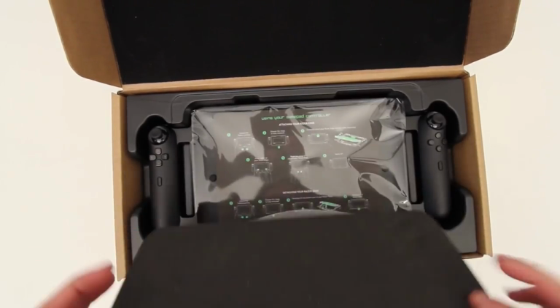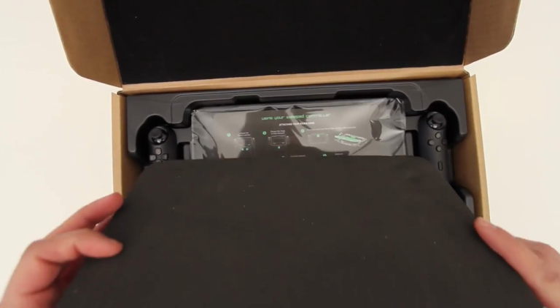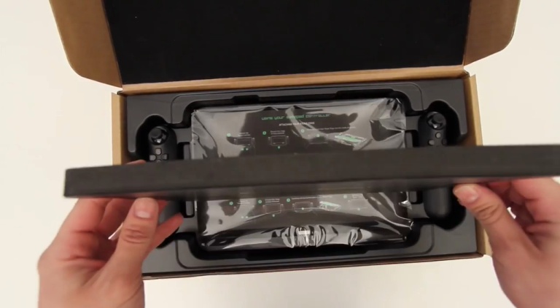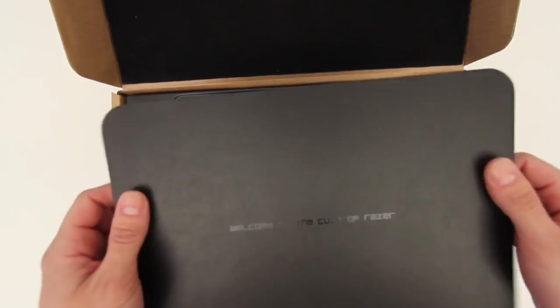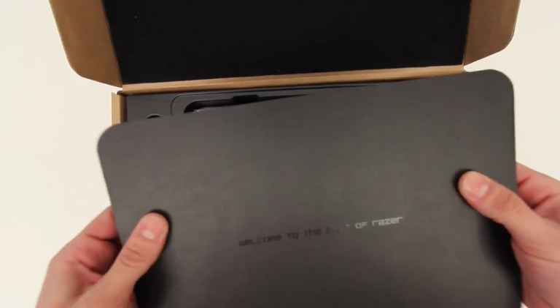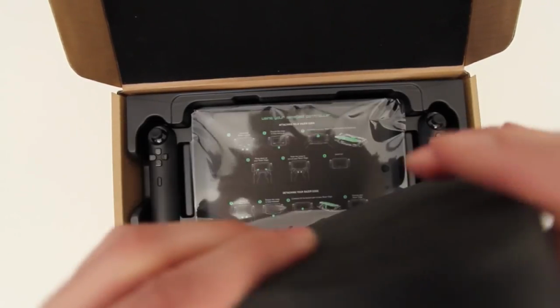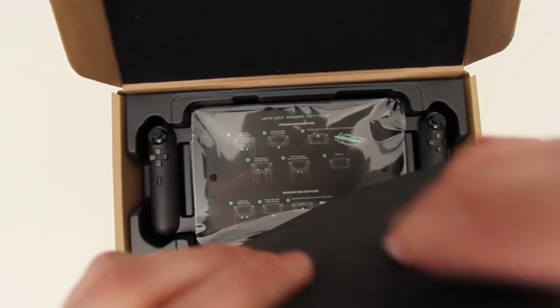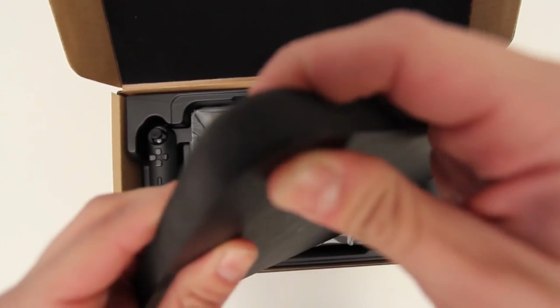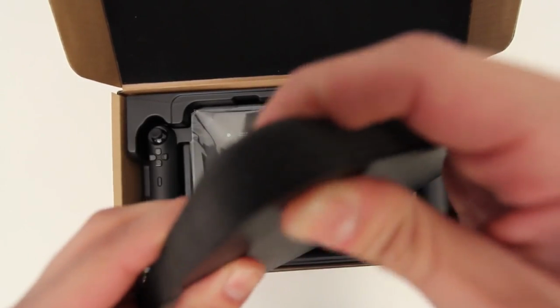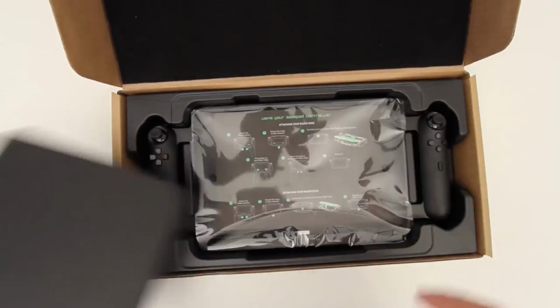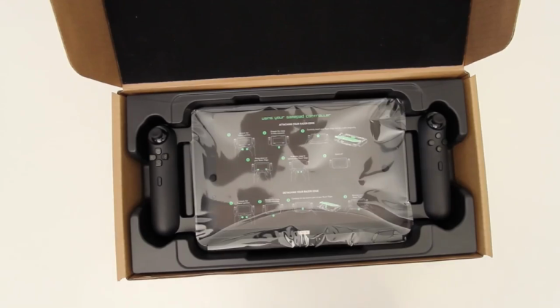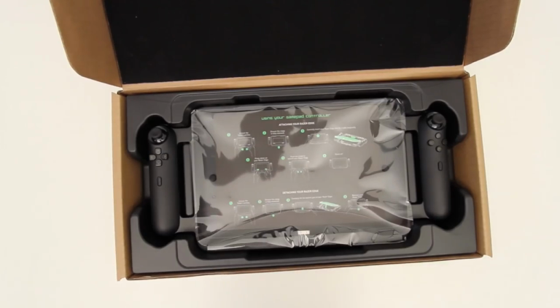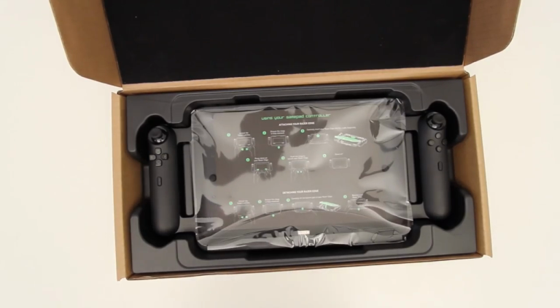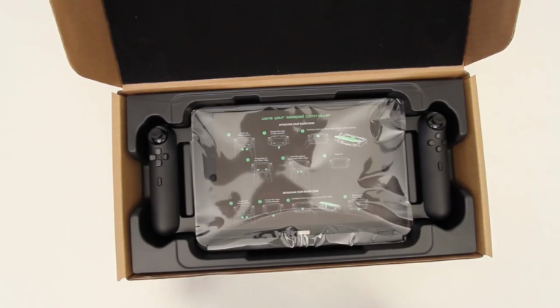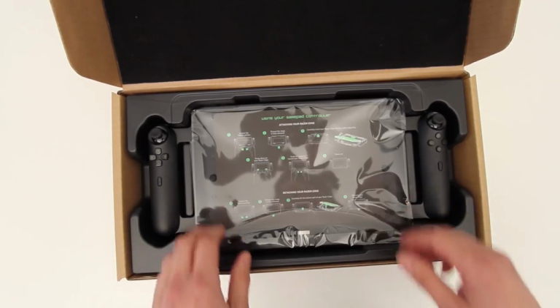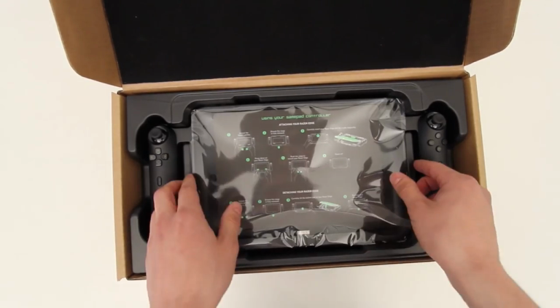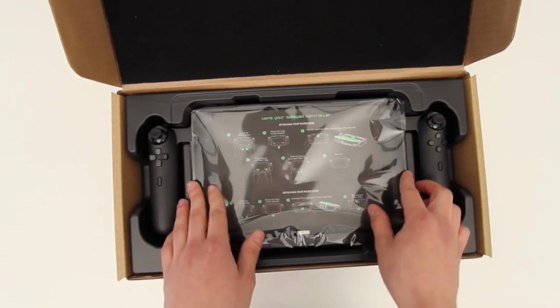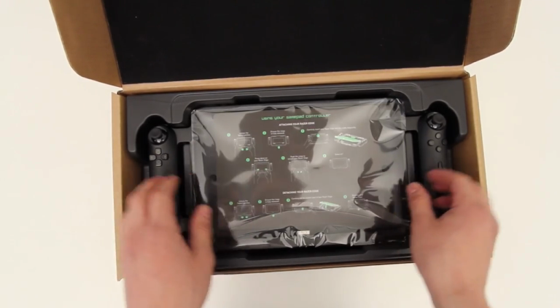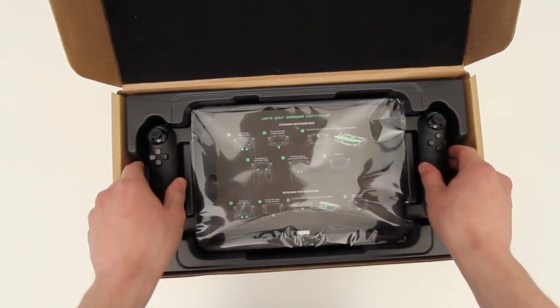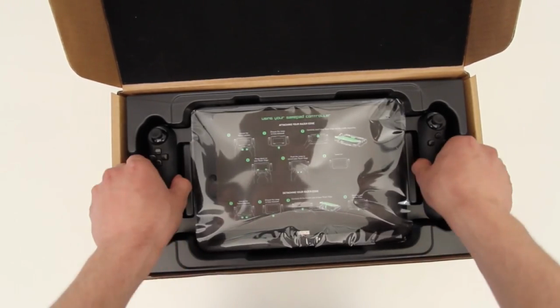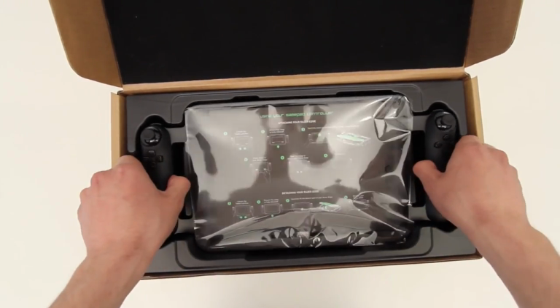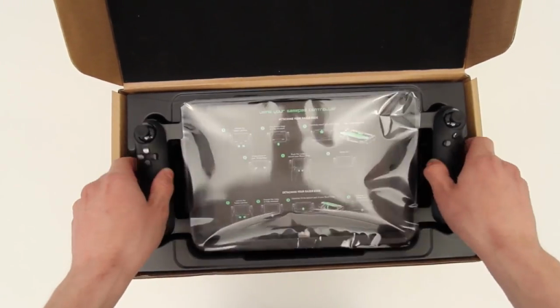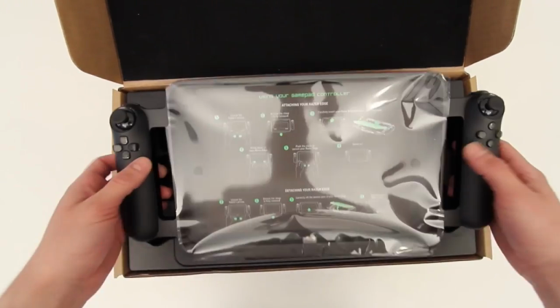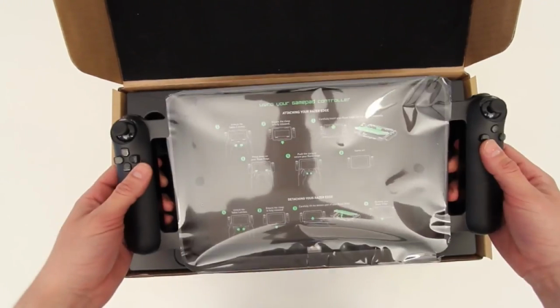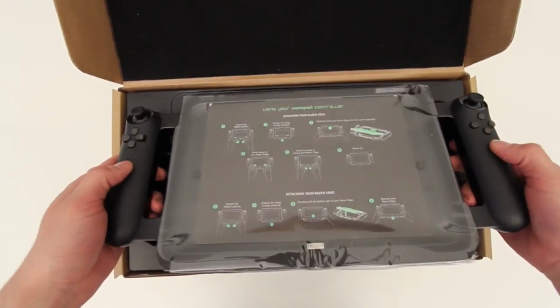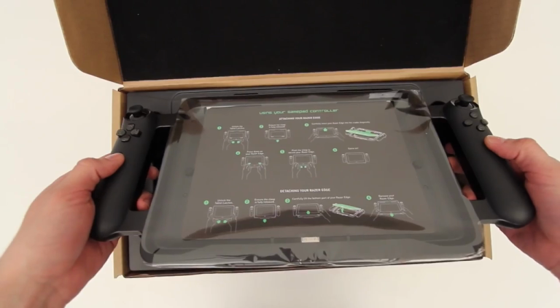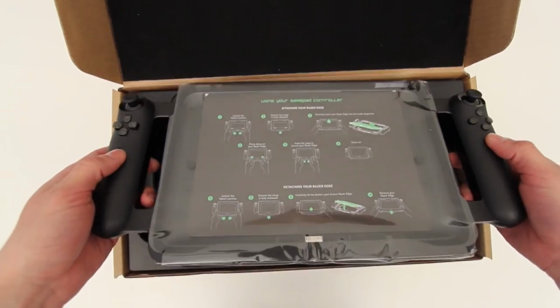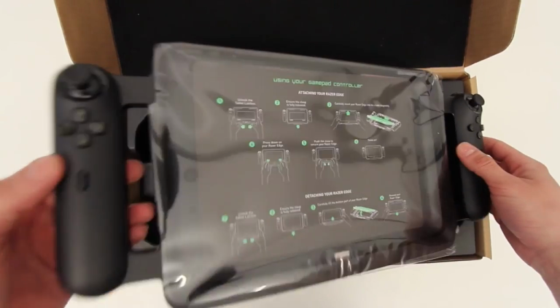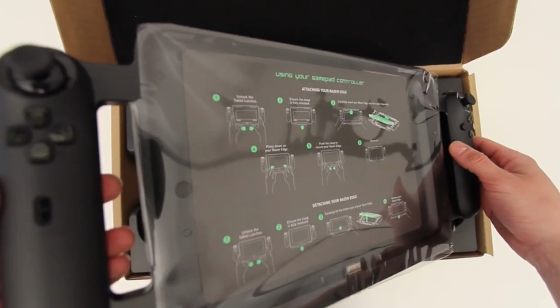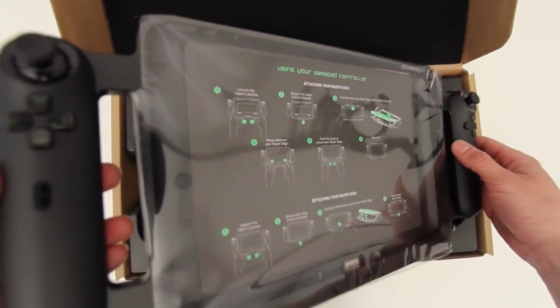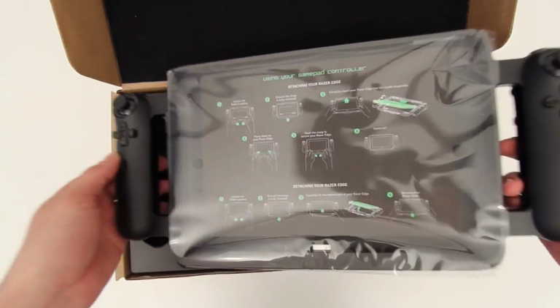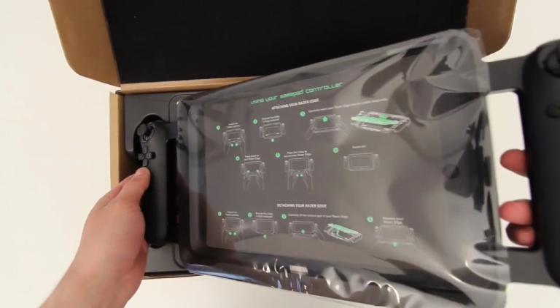I don't usually do reviews, but I will be doing a mini review in the finale video going over the gaming controller, the tablet, as well as the multimedia dock. So this video here is dedicated to the controller and the dock.